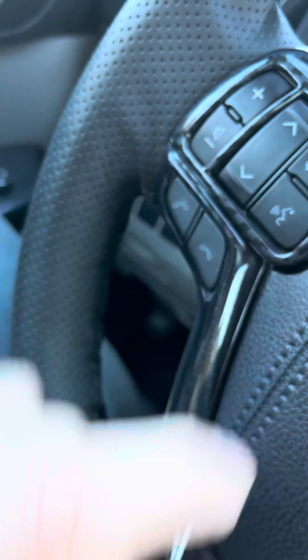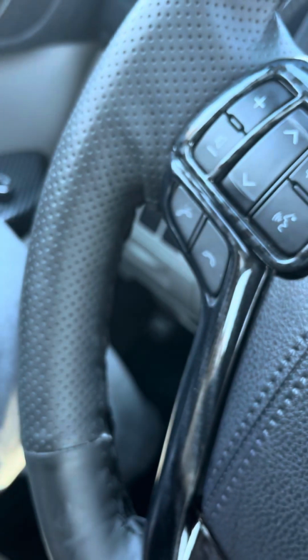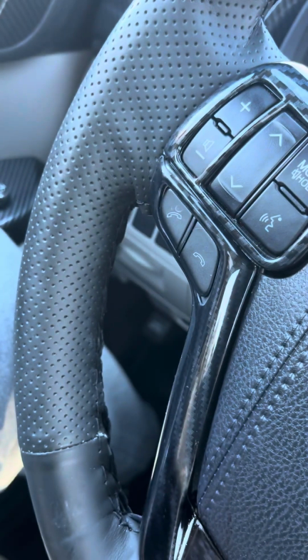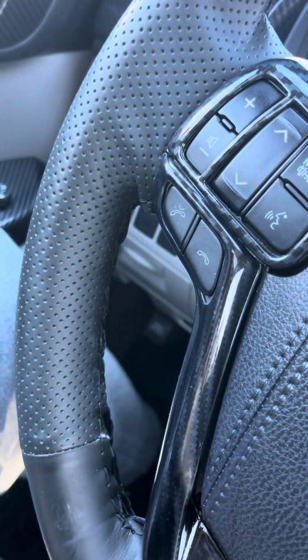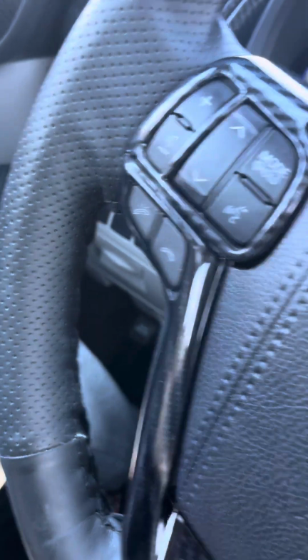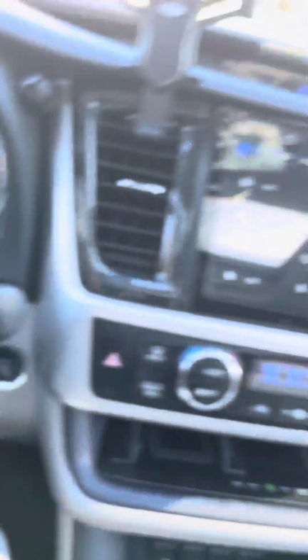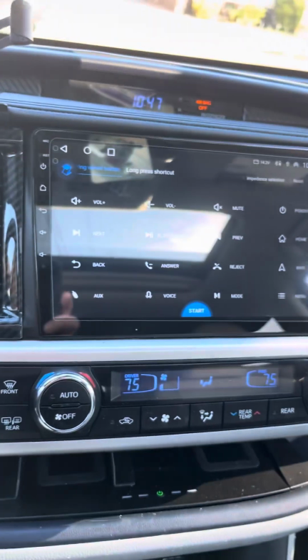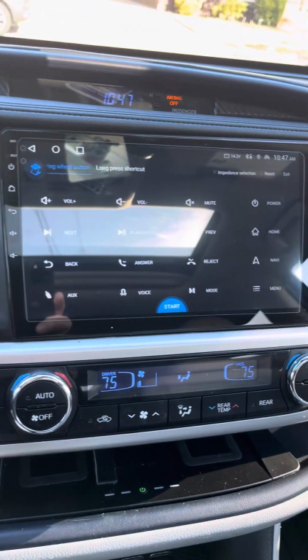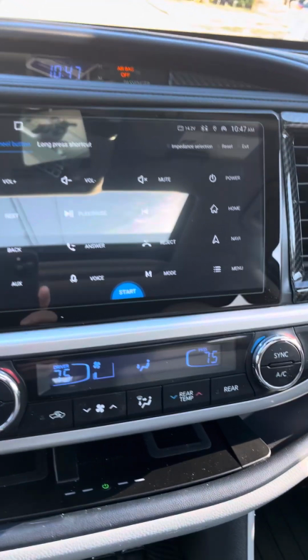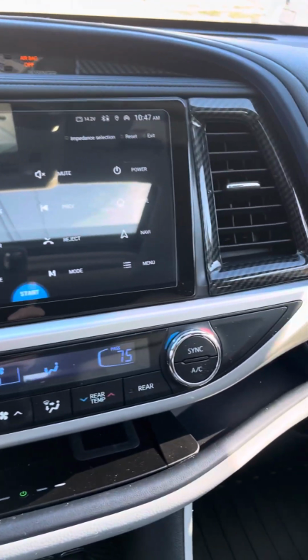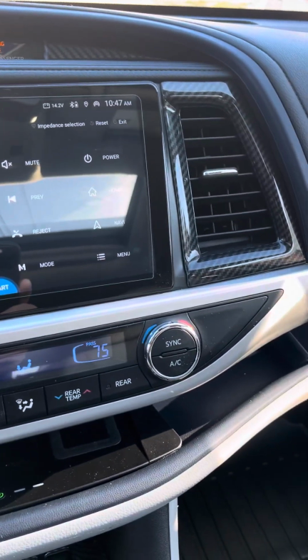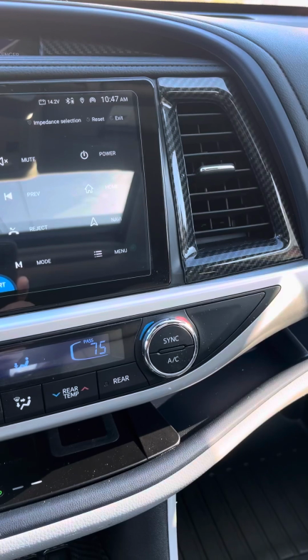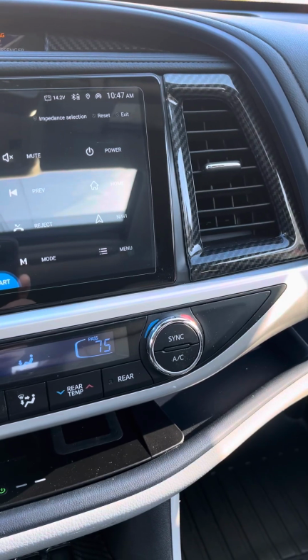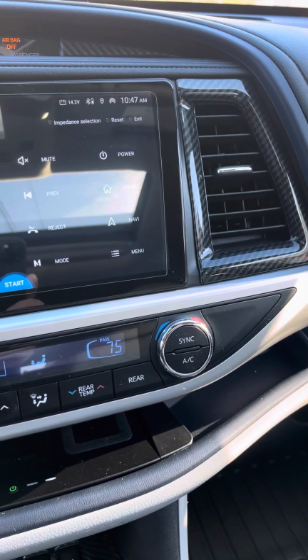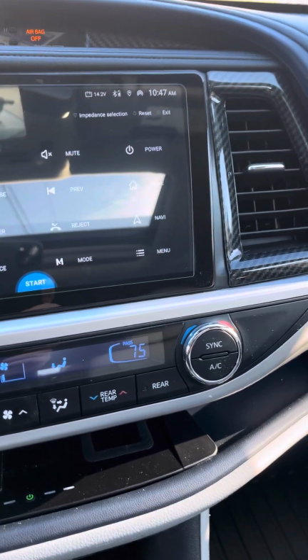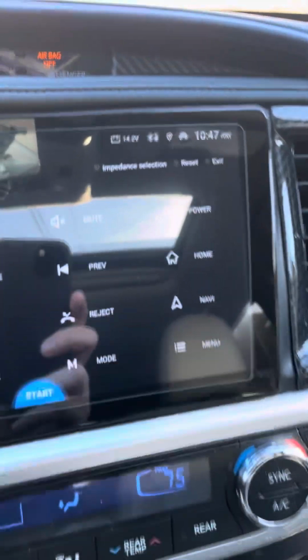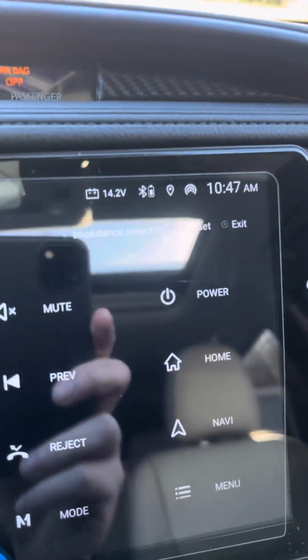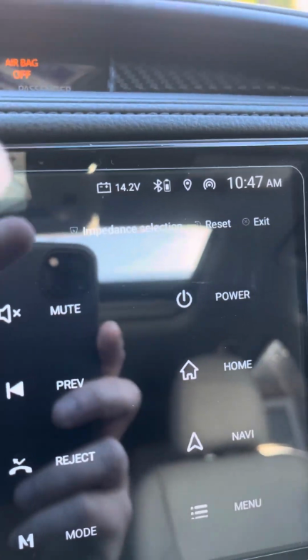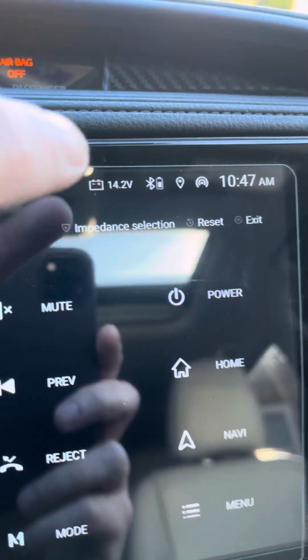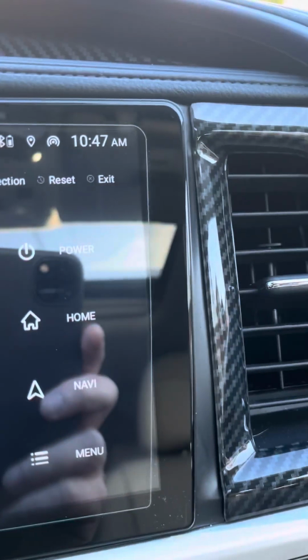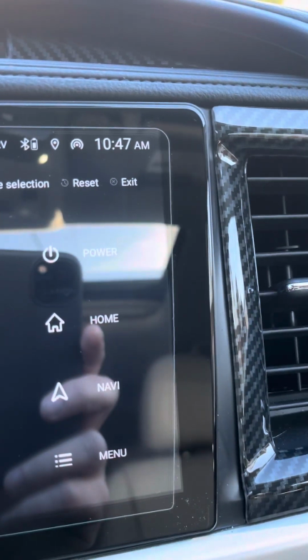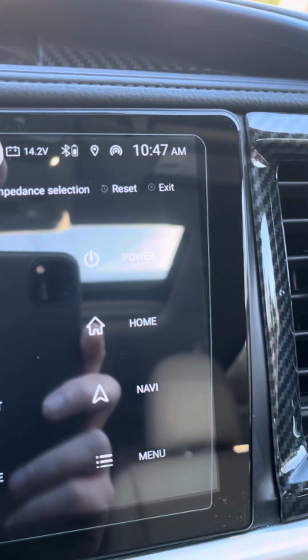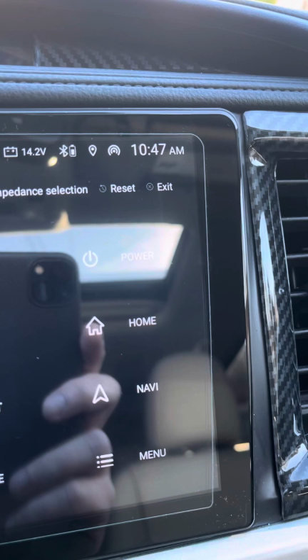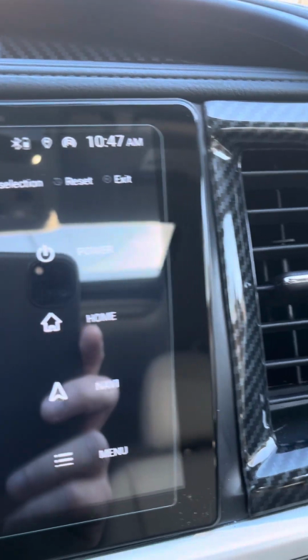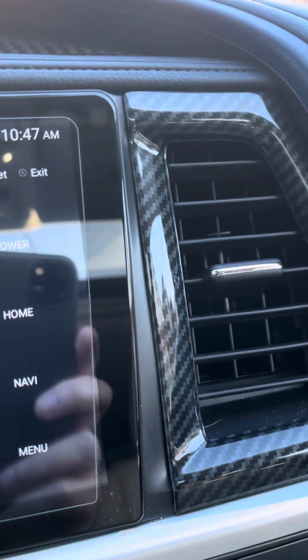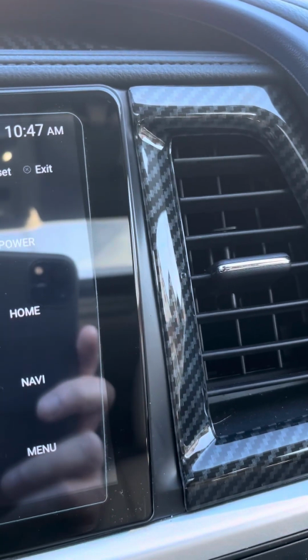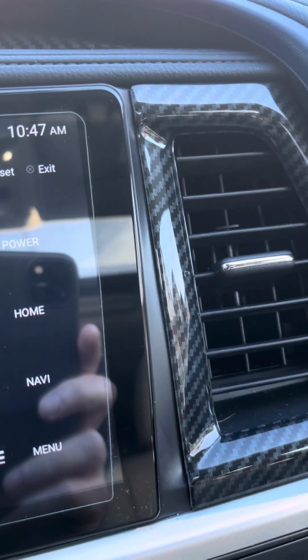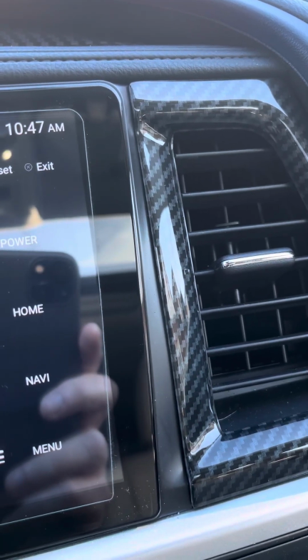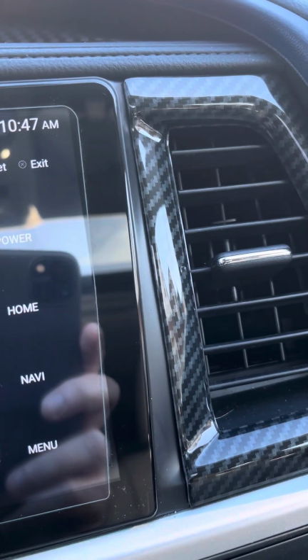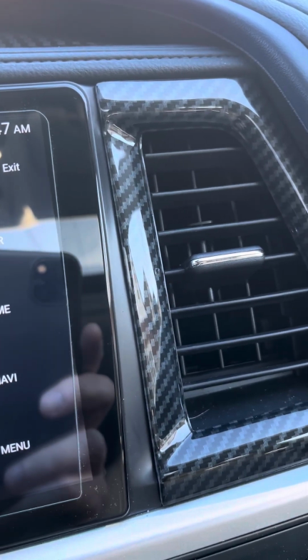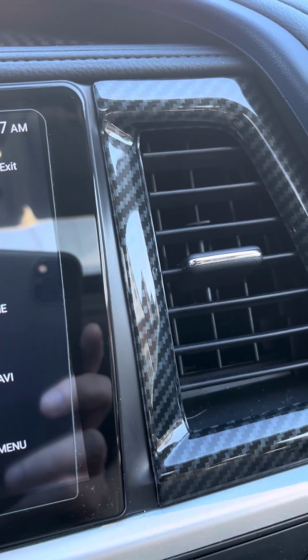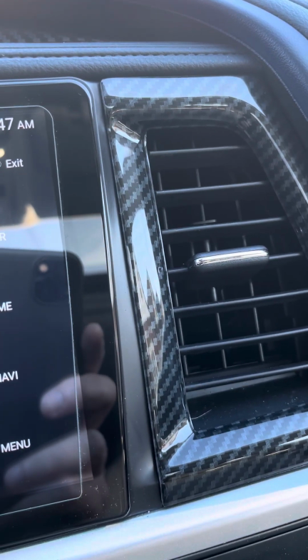Six buttons will work. You lose nothing in the car. Here it tells you your battery, tells you your Bluetooth, and tells you your GPS.